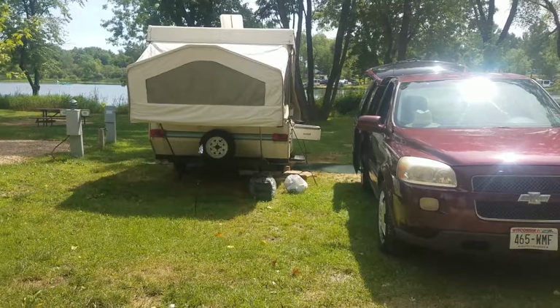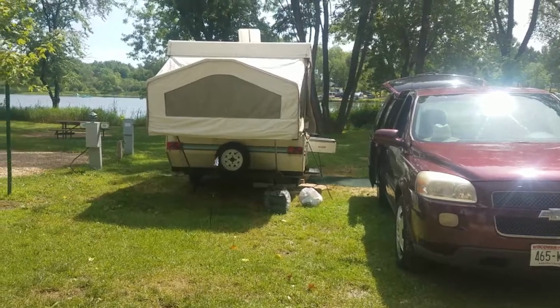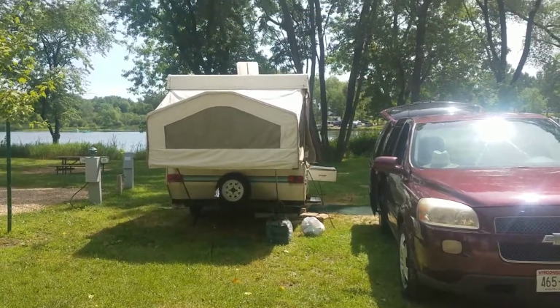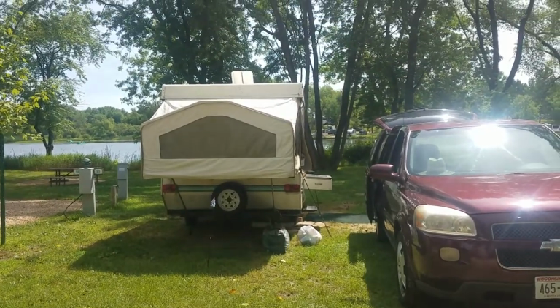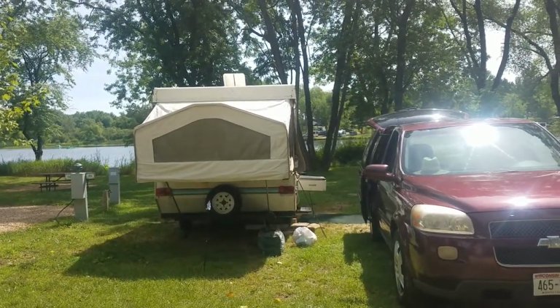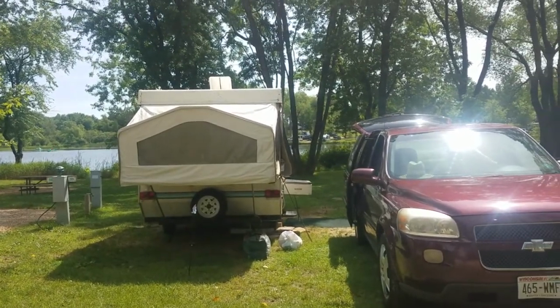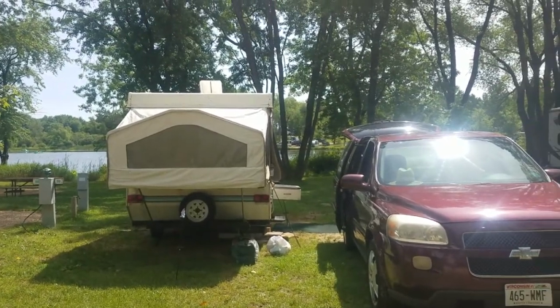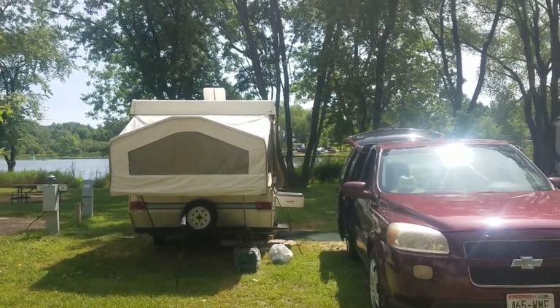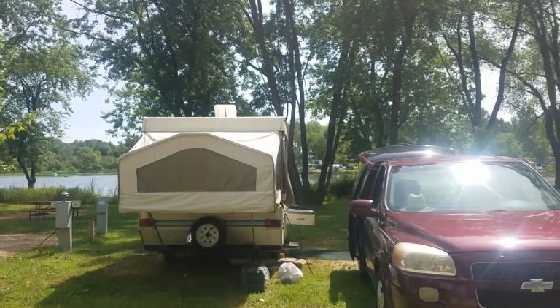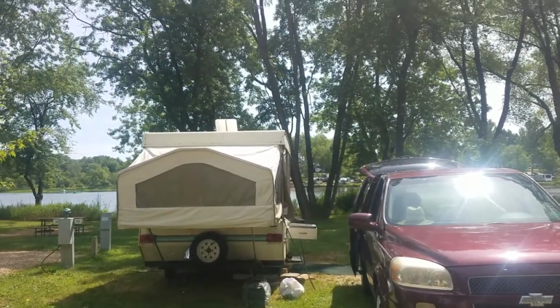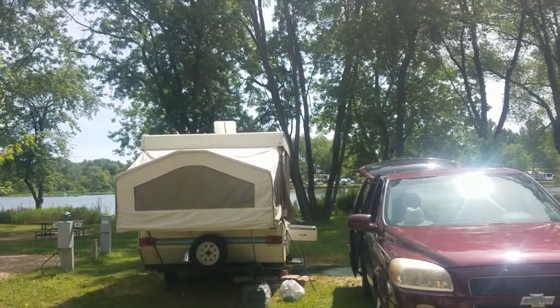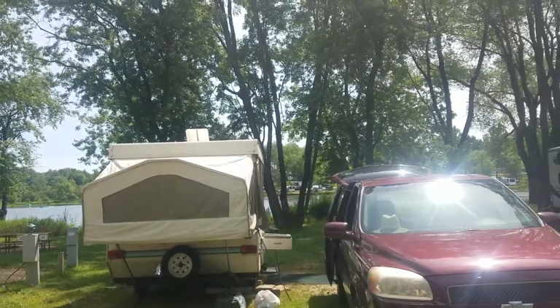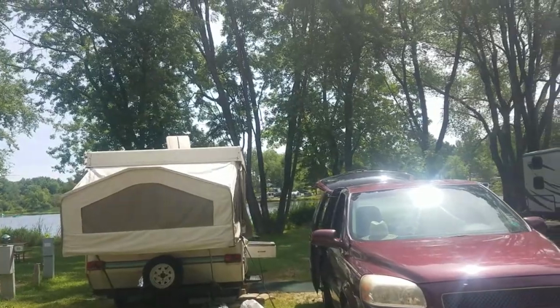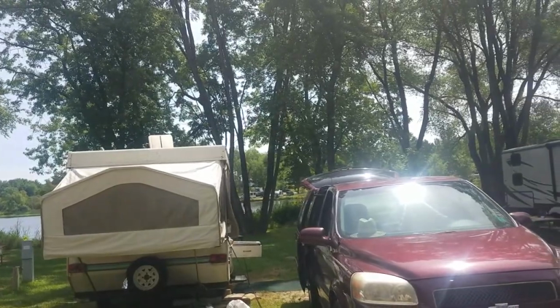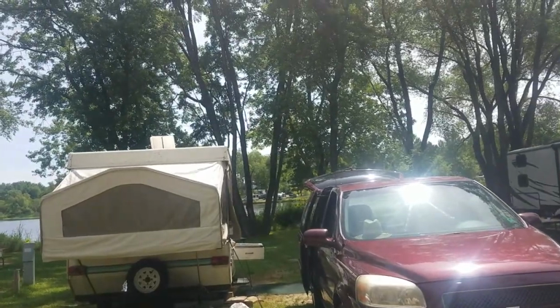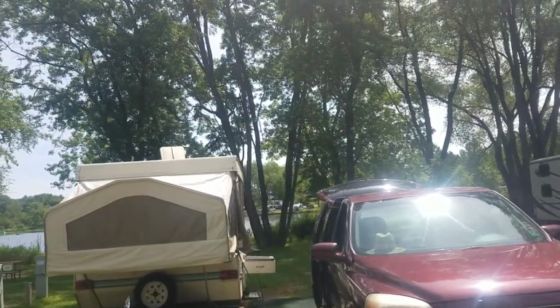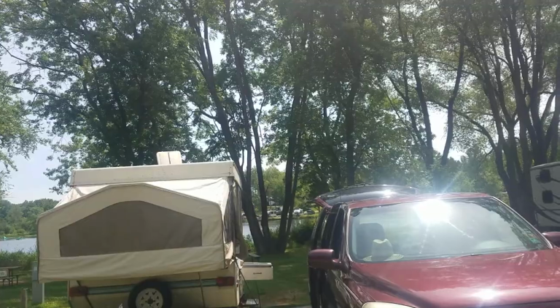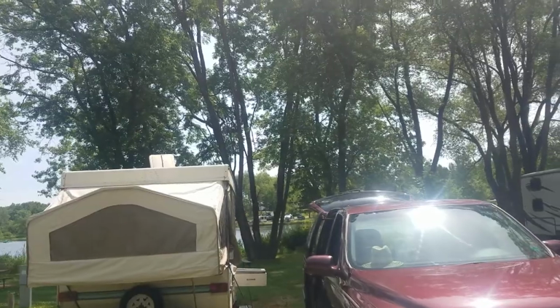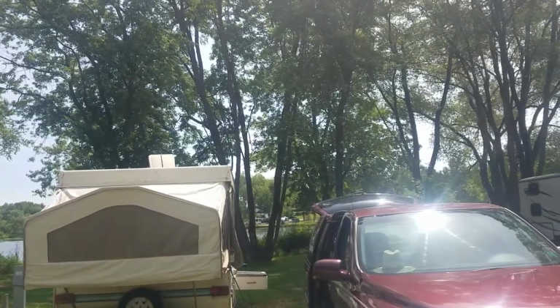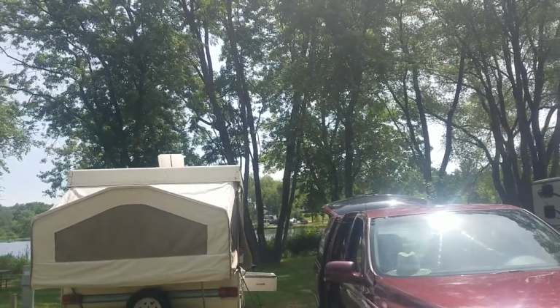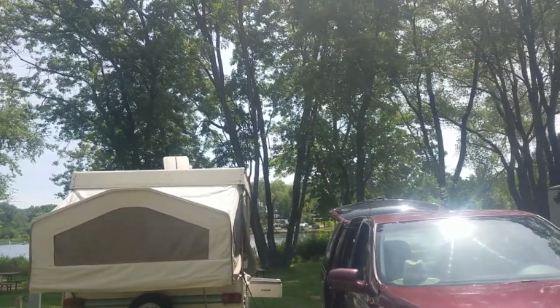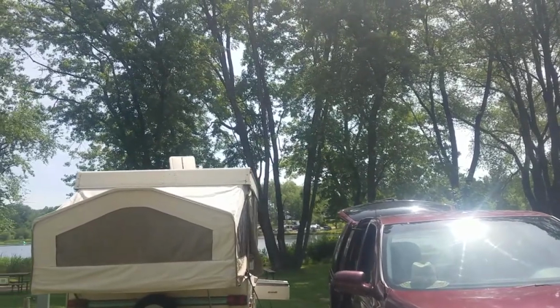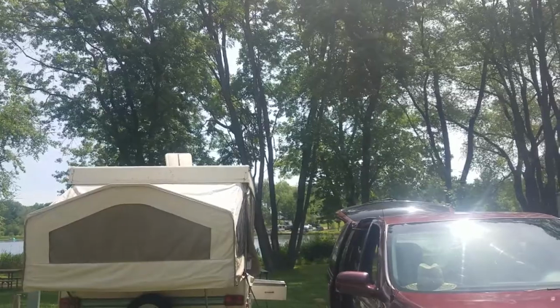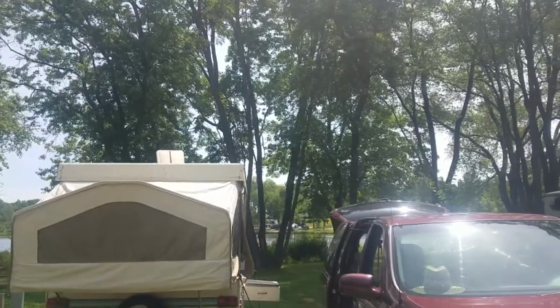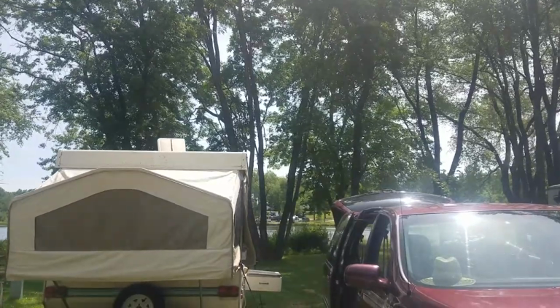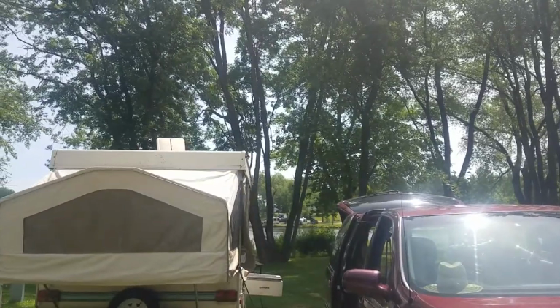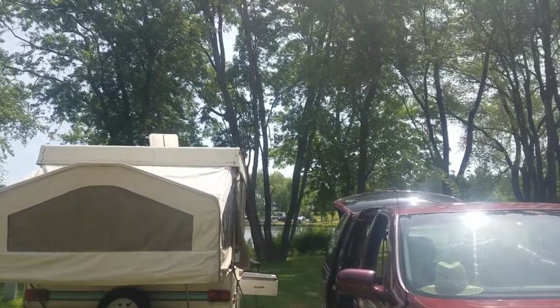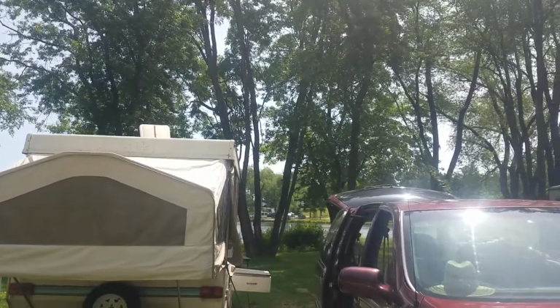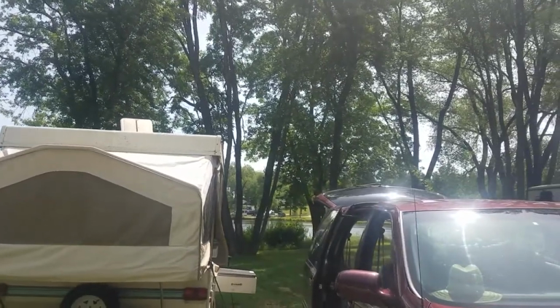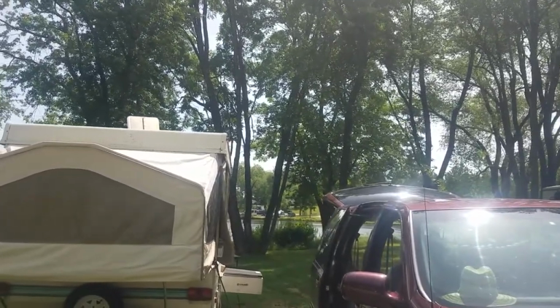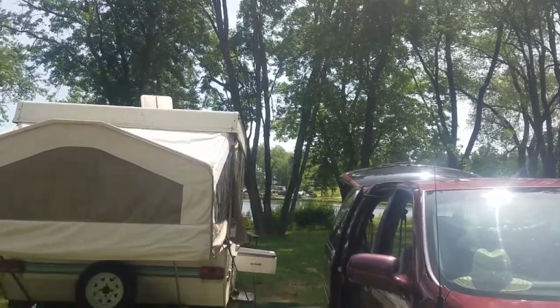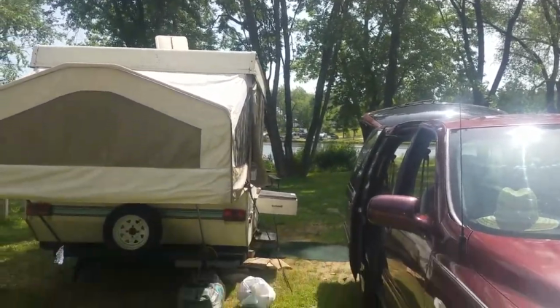Here we are camping. It's a beautiful weekend in Wisconsin, albeit it was in the 90 degree range. We are test driving a new air conditioning system — it's actually one of the portable units made by Black & Decker.